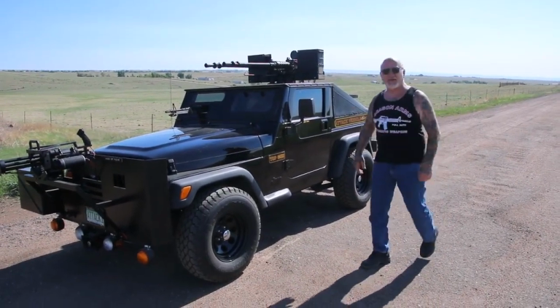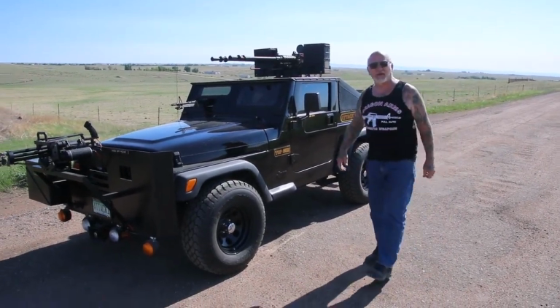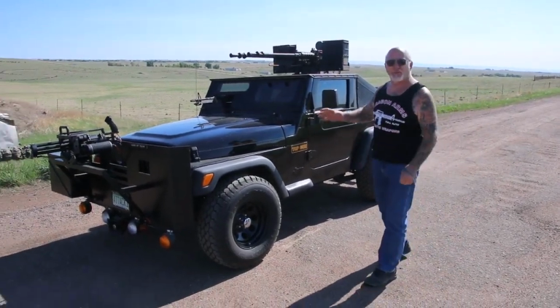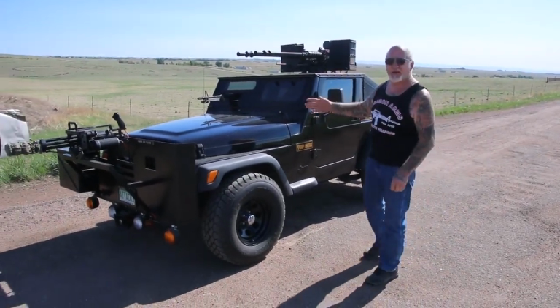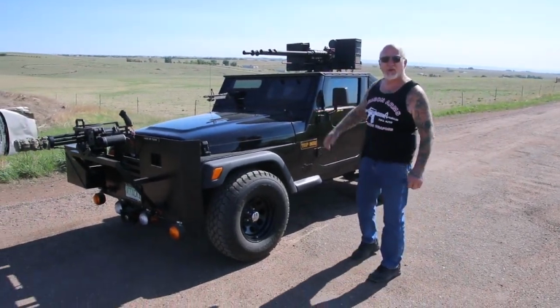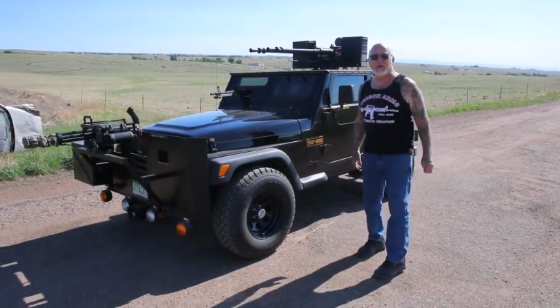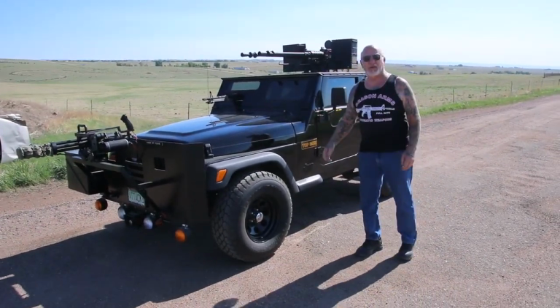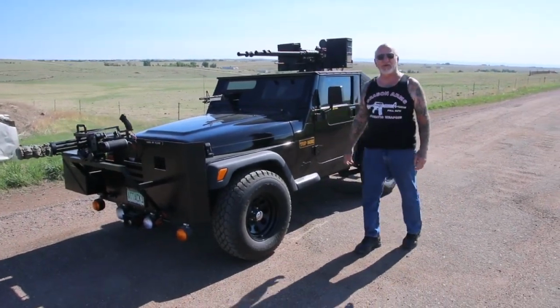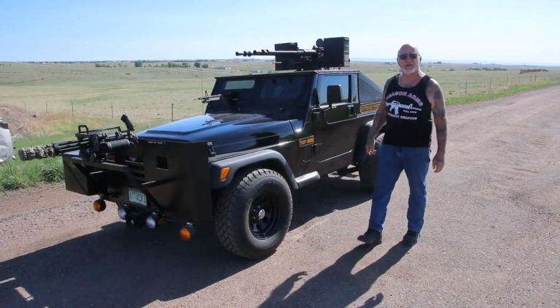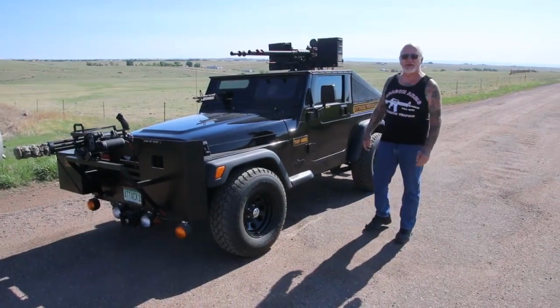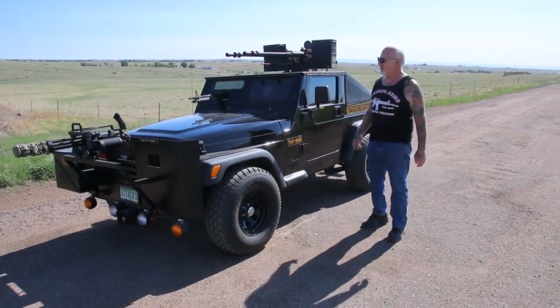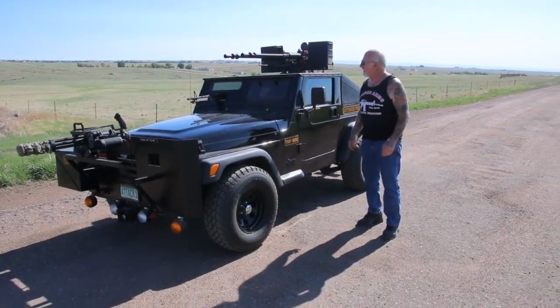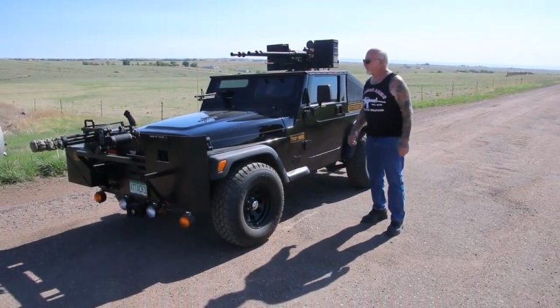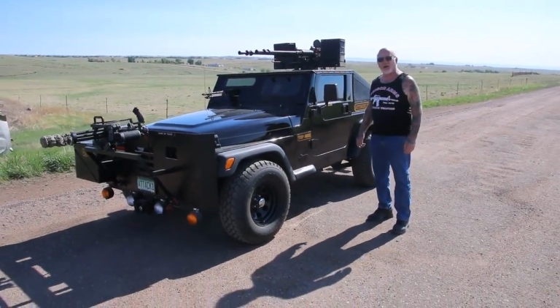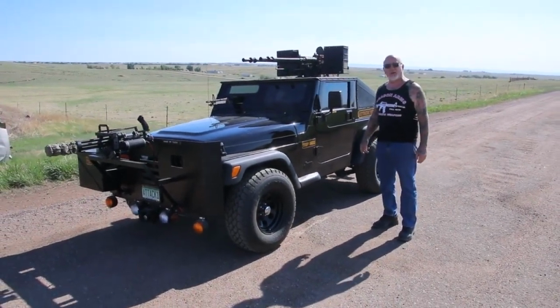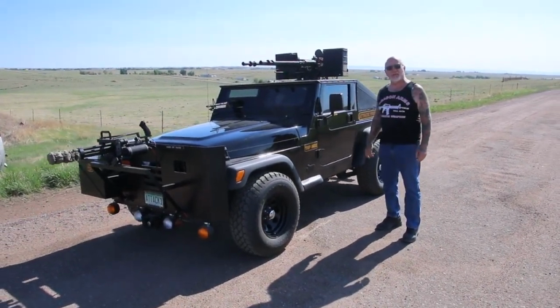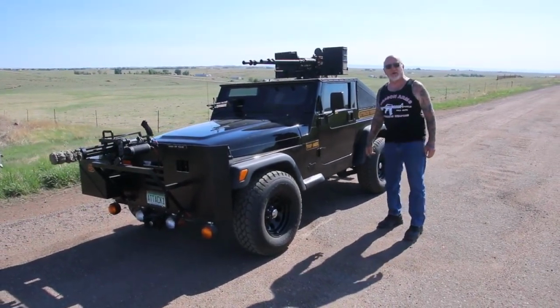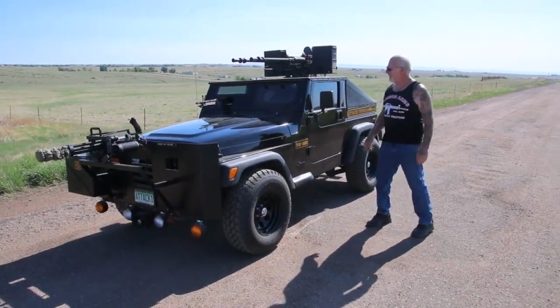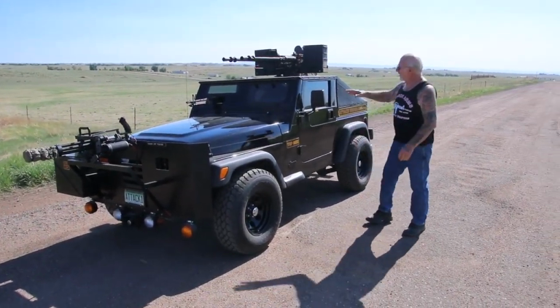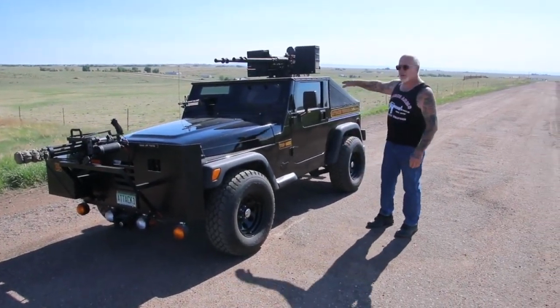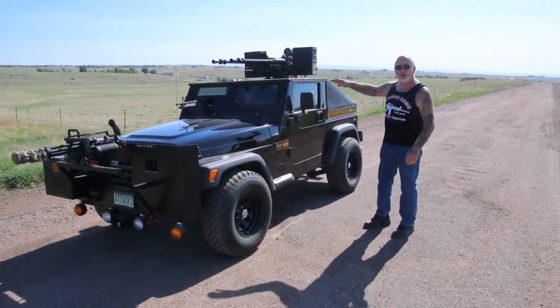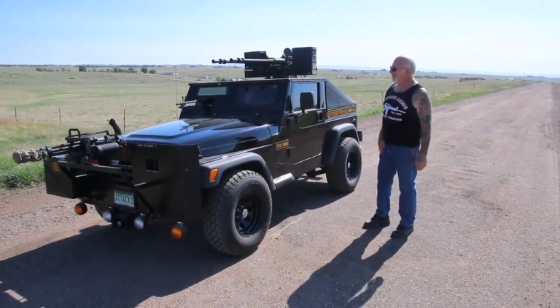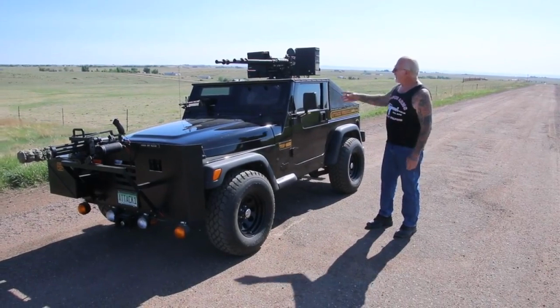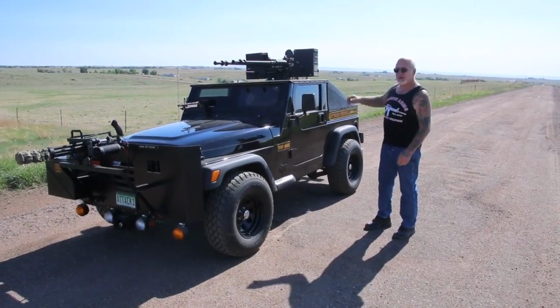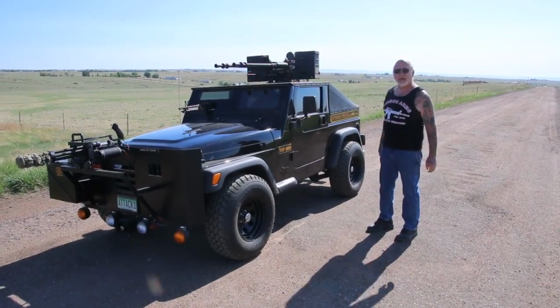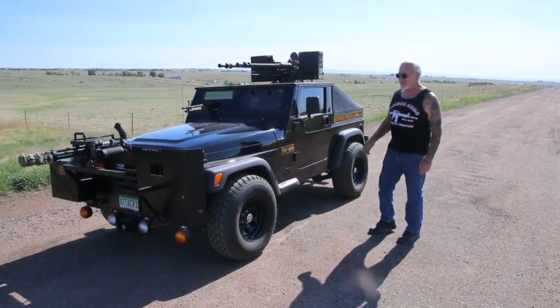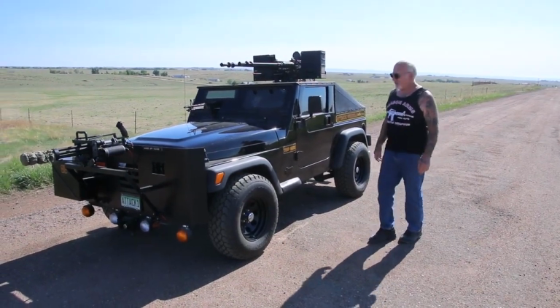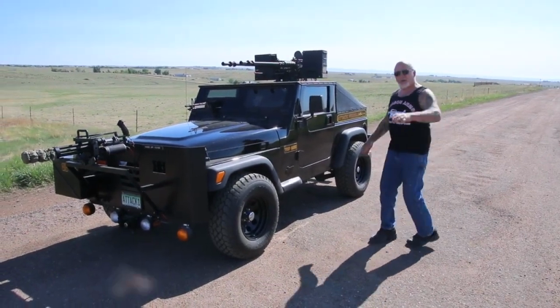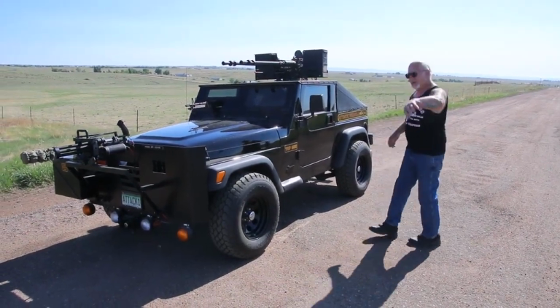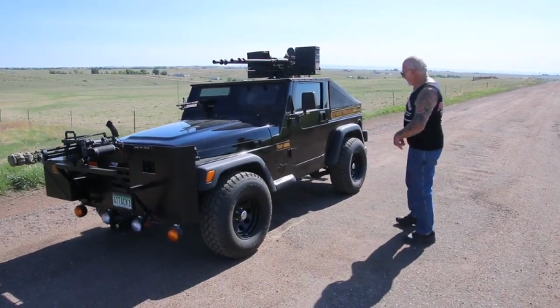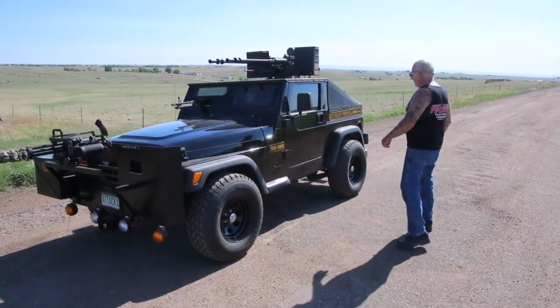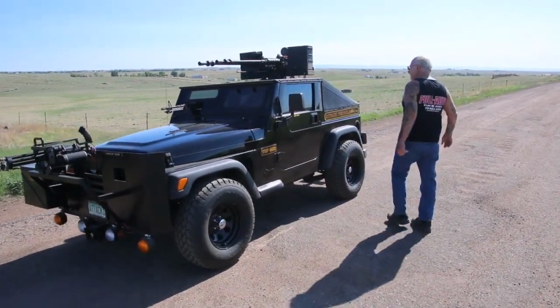This is my attack vehicle. I bought it brand new in 2000 — that's 18 years ago. I brought it home with 38 miles on it, cut the roof off, and made machine gun mounts. Come around here, let me show you everything.